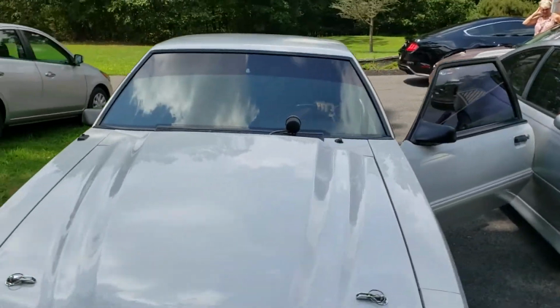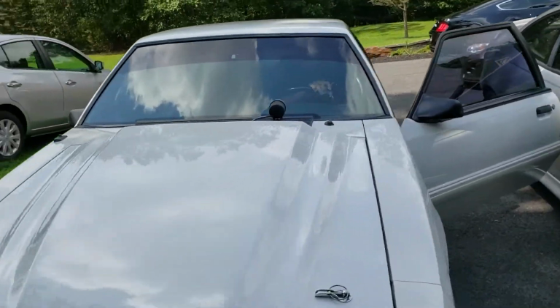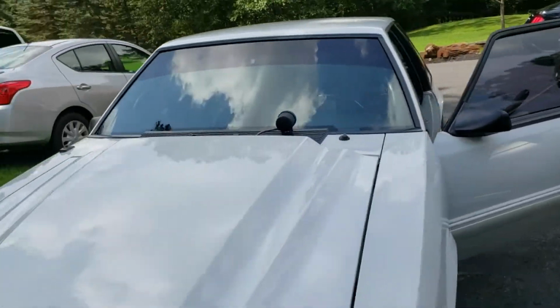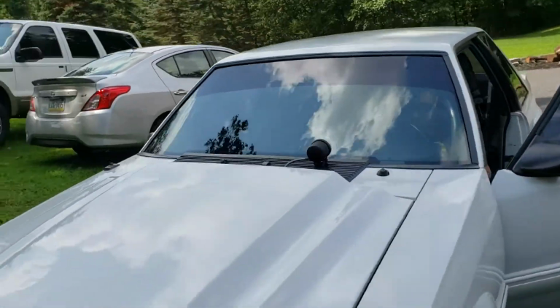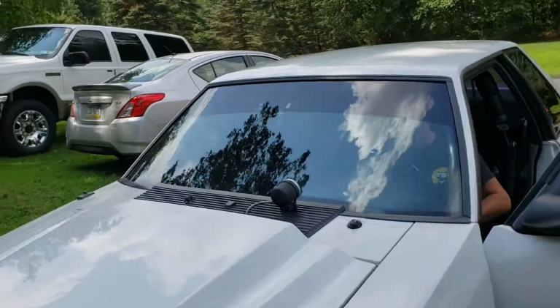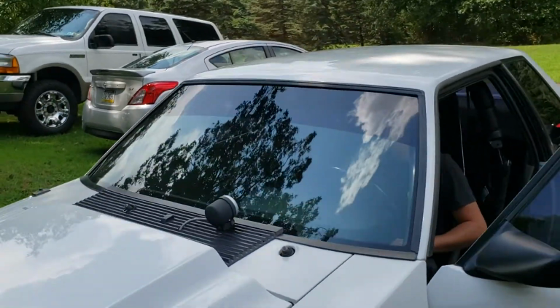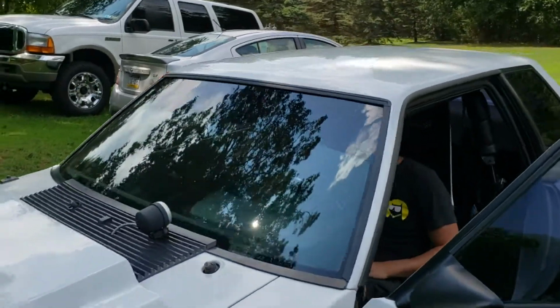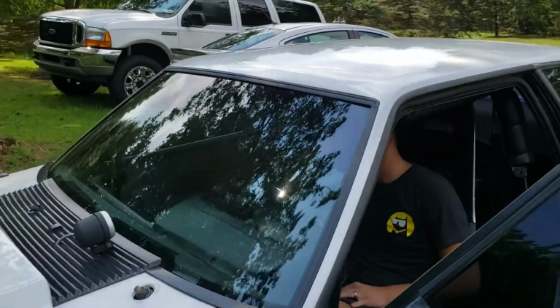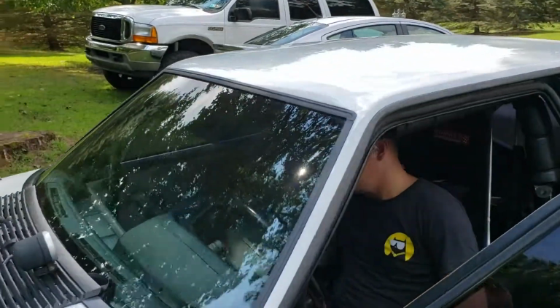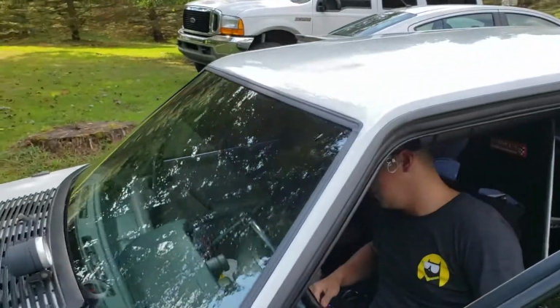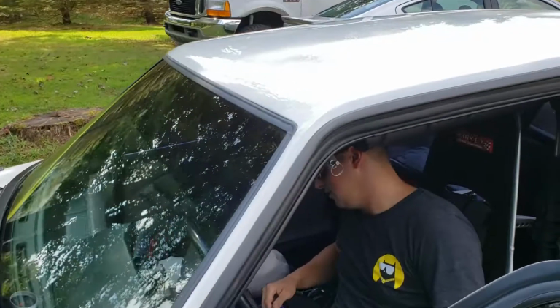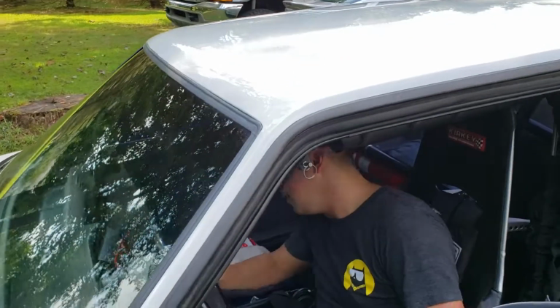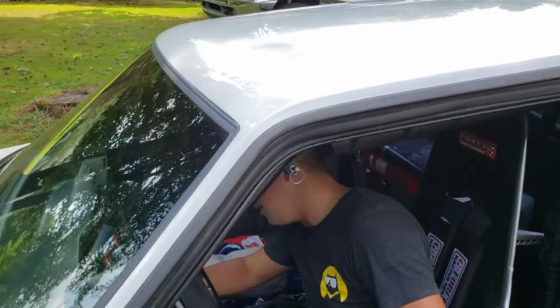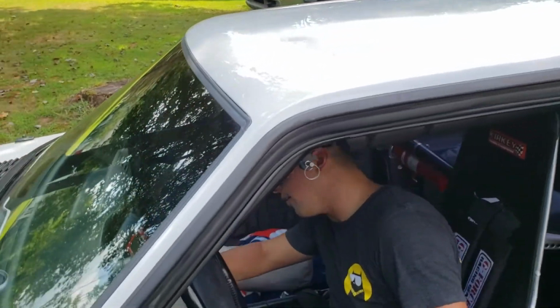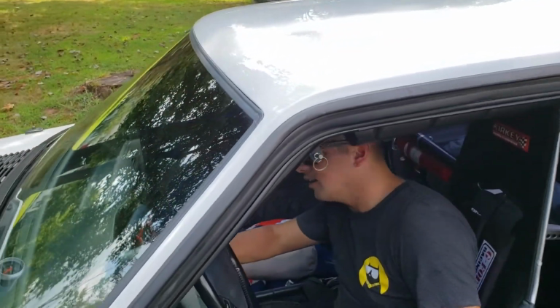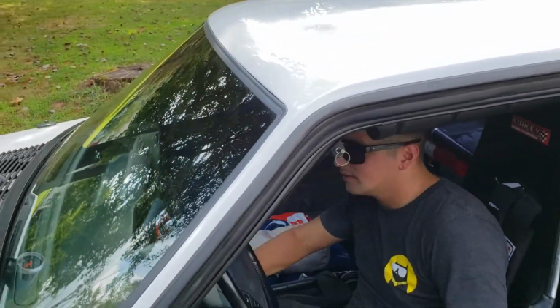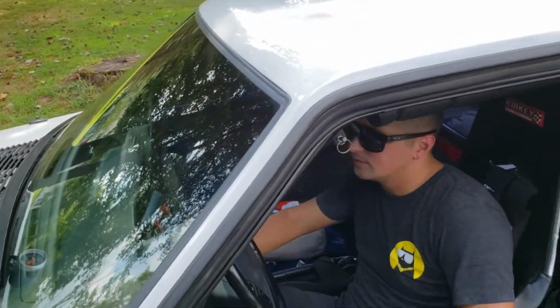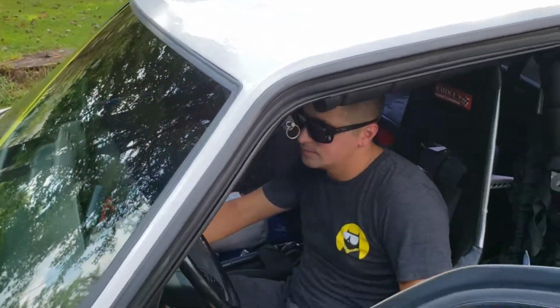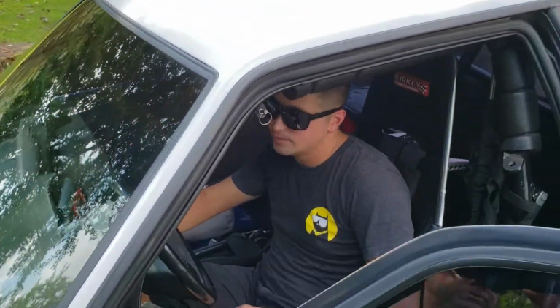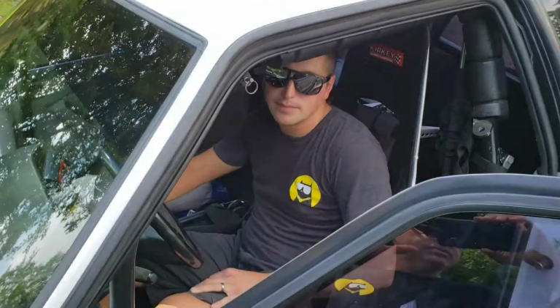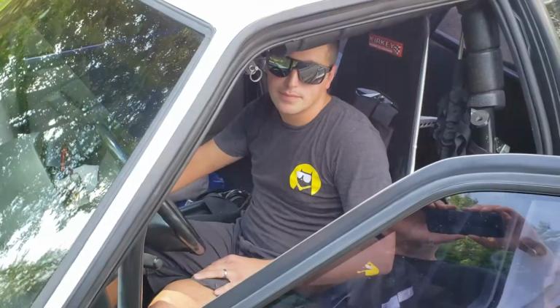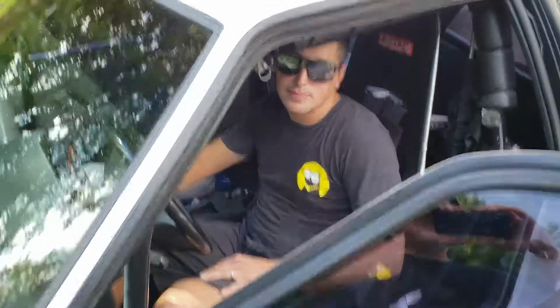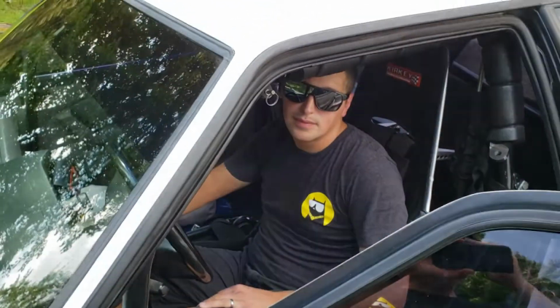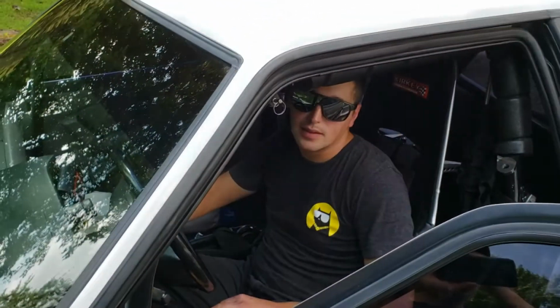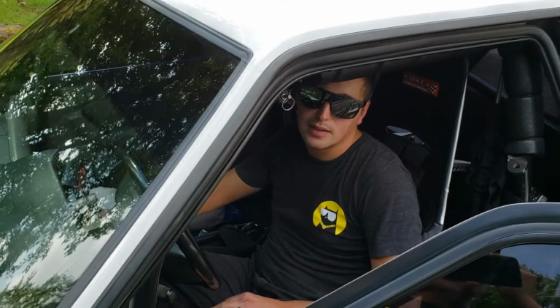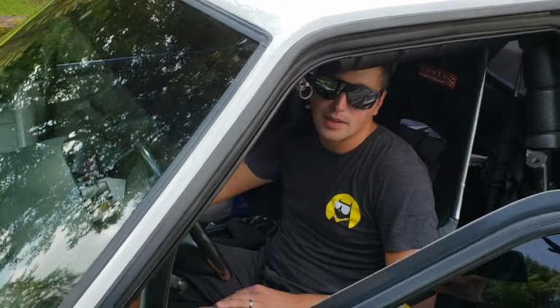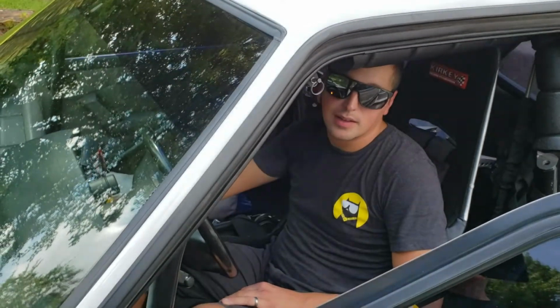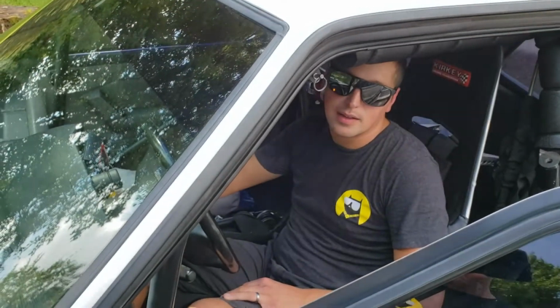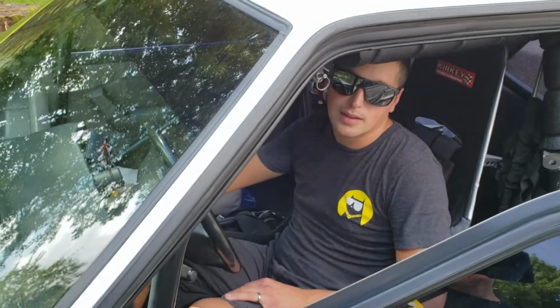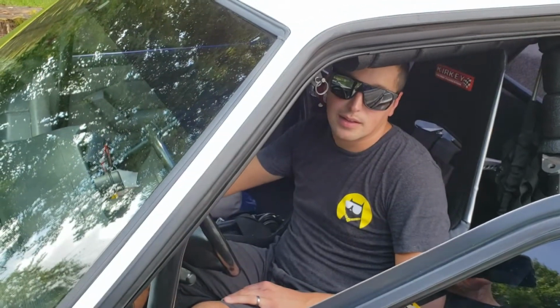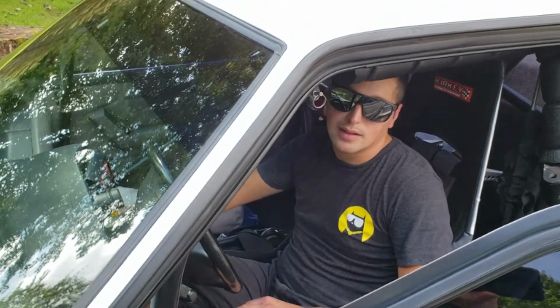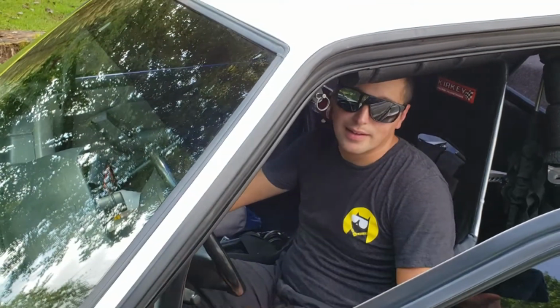Alright, here's Mike. You gotta prime the fuel pump a bit, so just turn the ignition on without — all the way. Hit it a few more times. There you go. Now clutch in and fire it up.